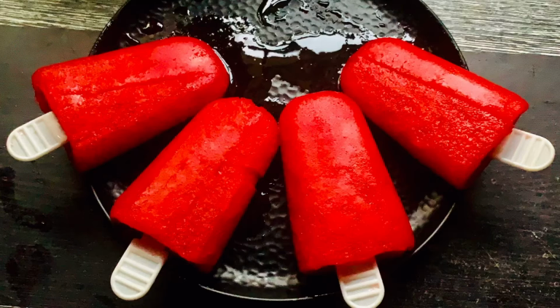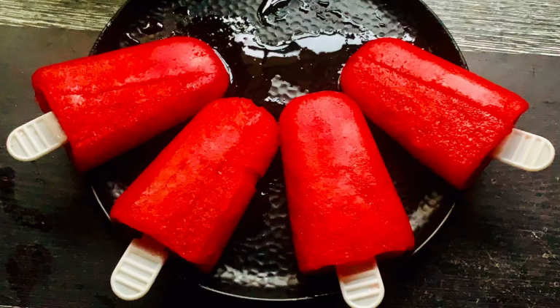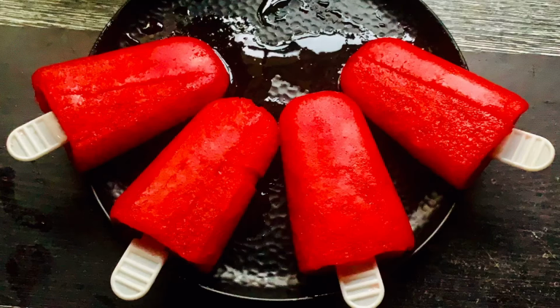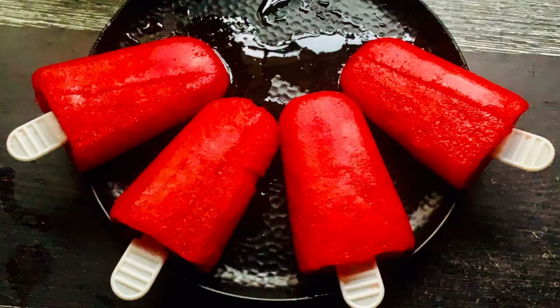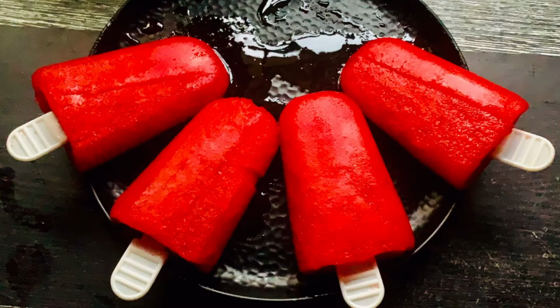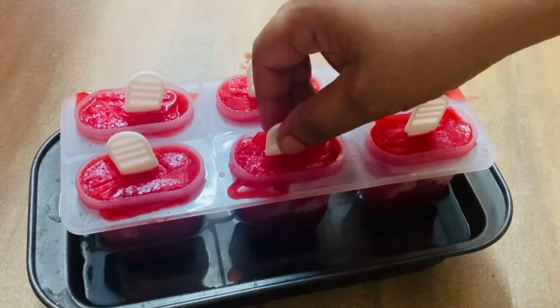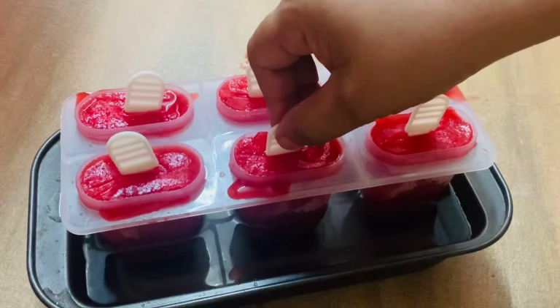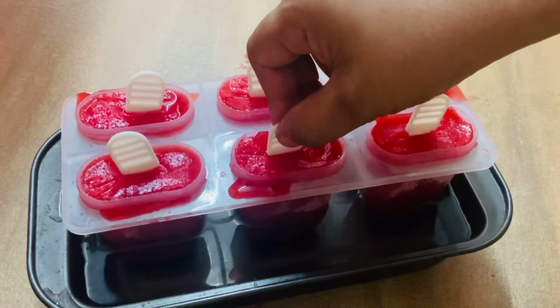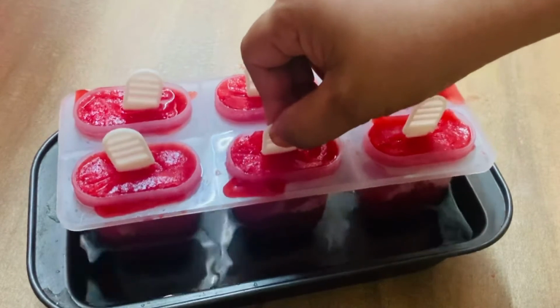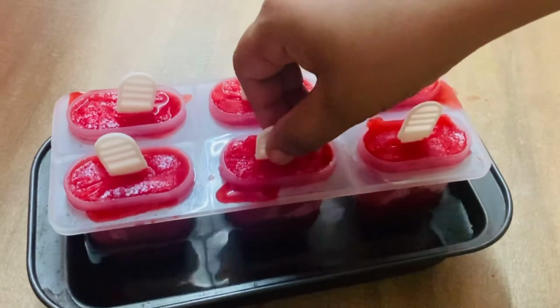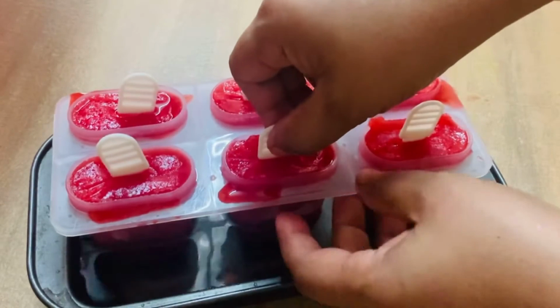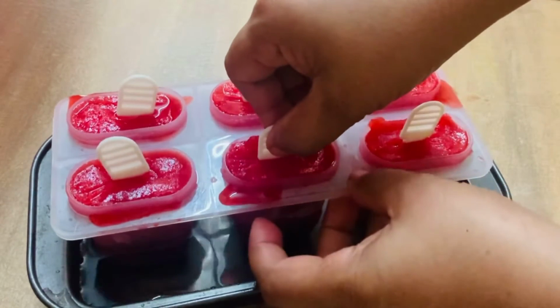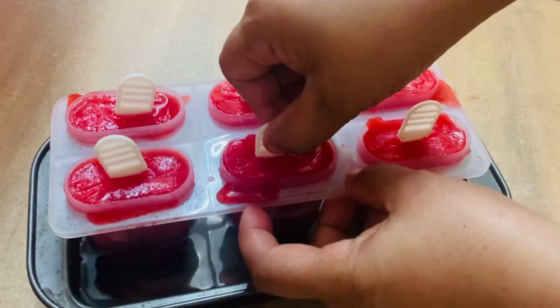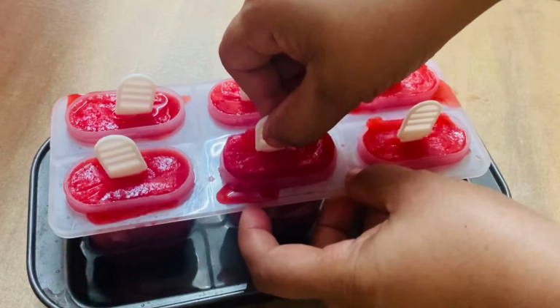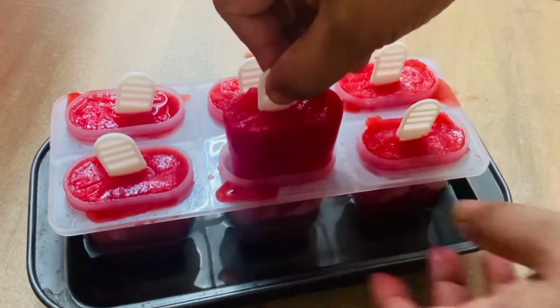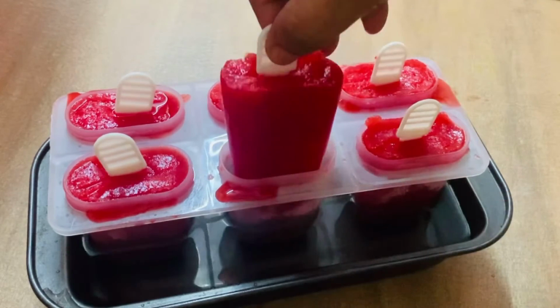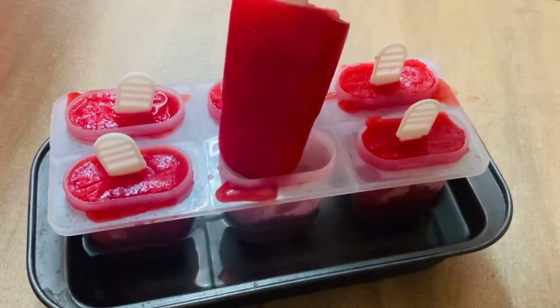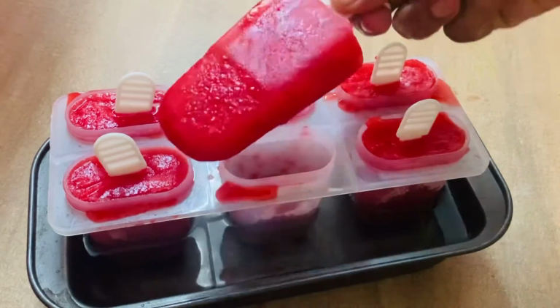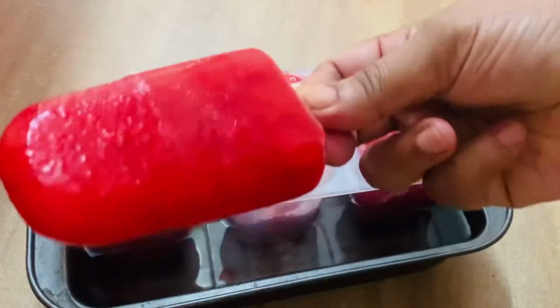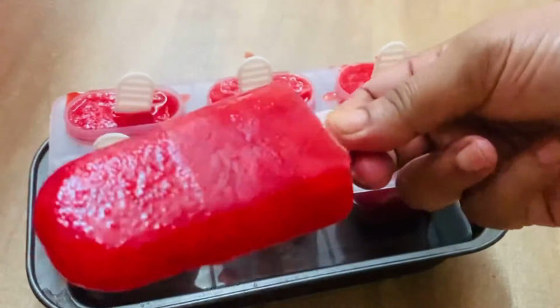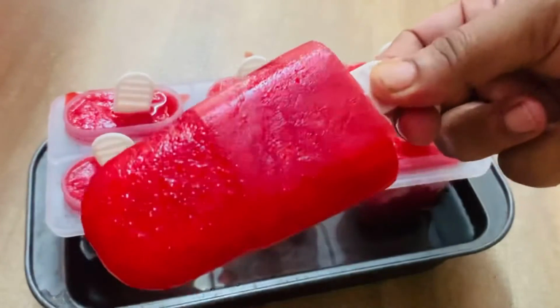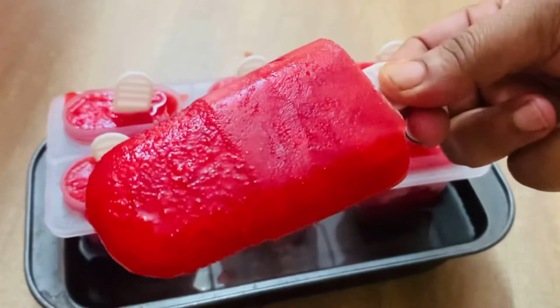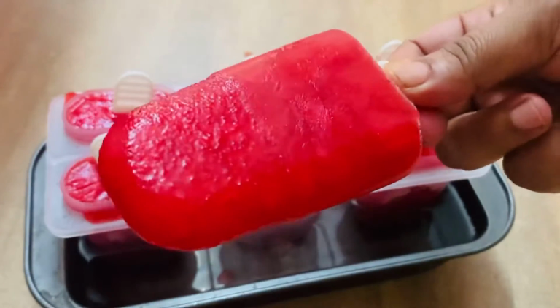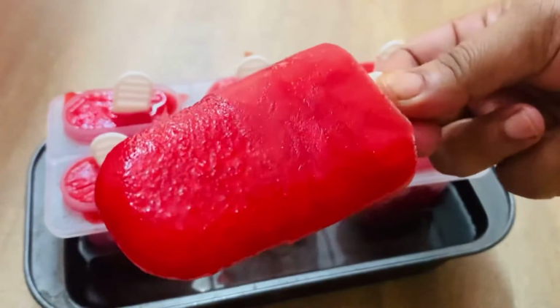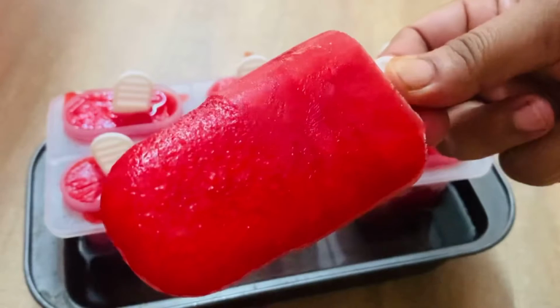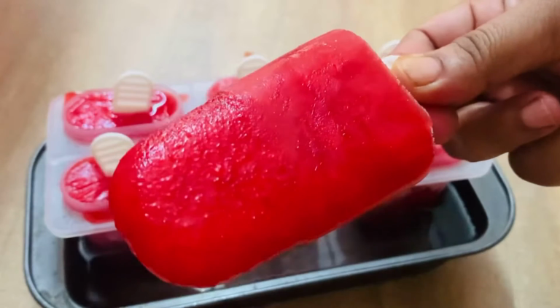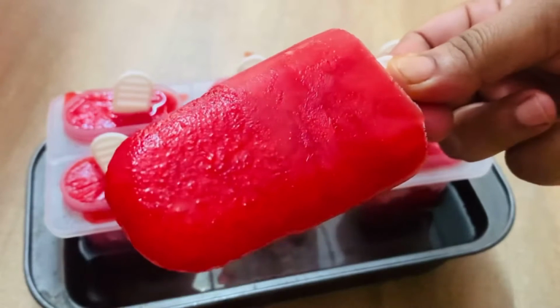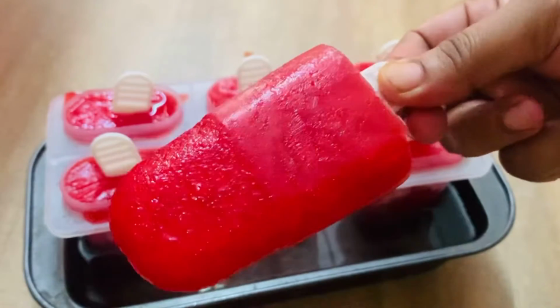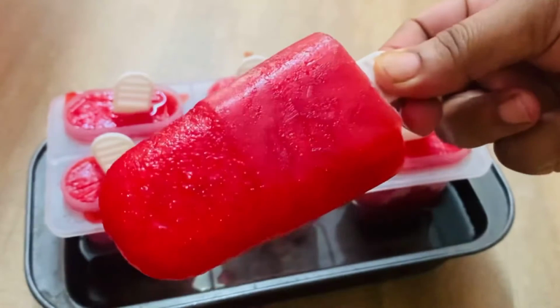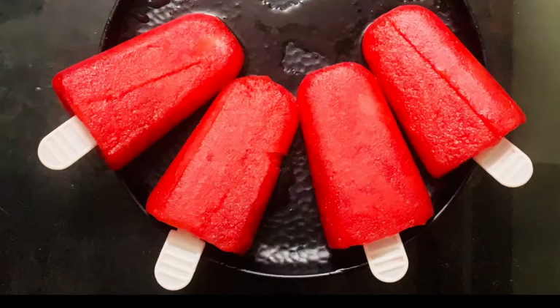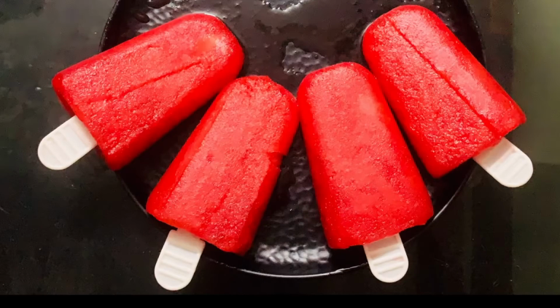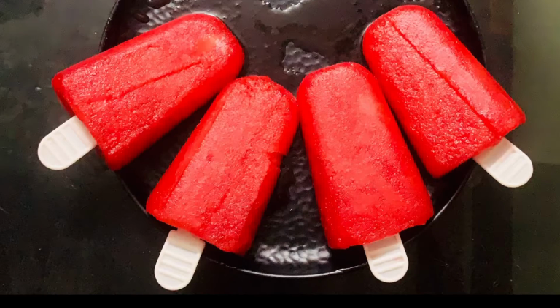Hello Friends! Welcome to my family. Welcome to ice candy. This recipe must be easy to make. This recipe is made of ice candy.